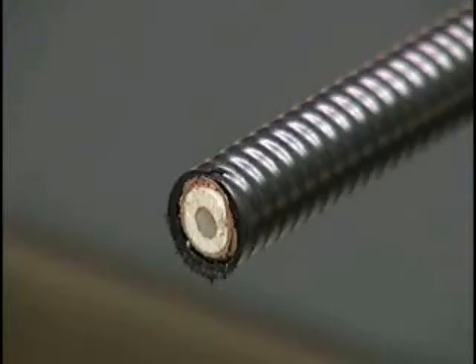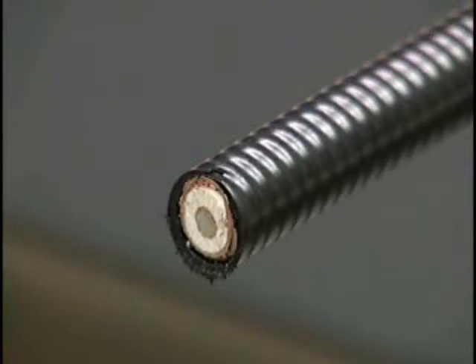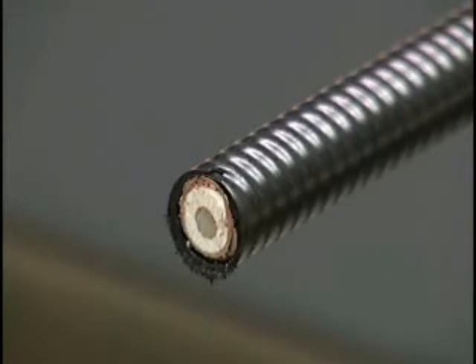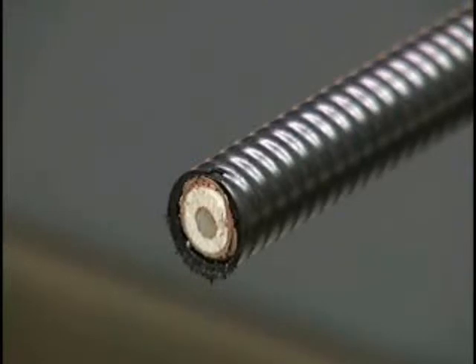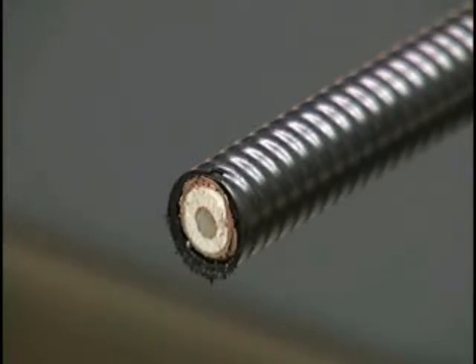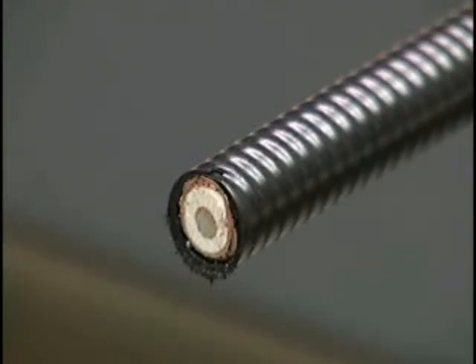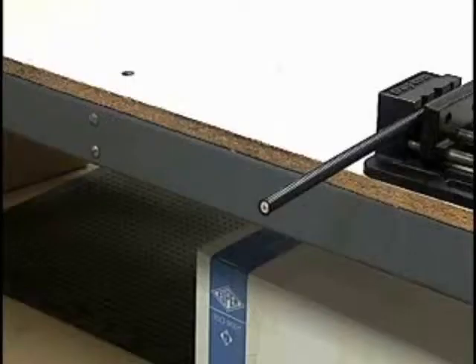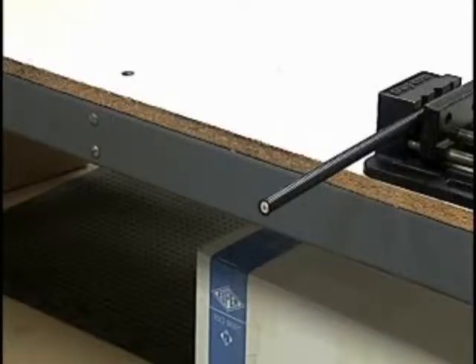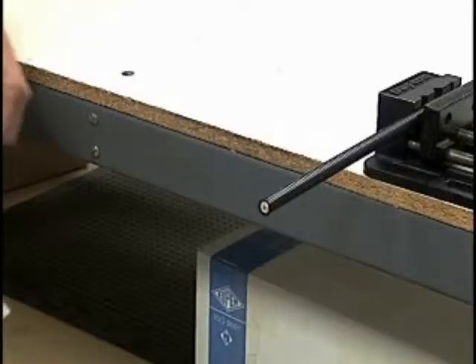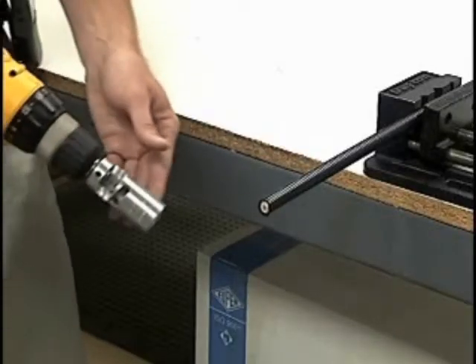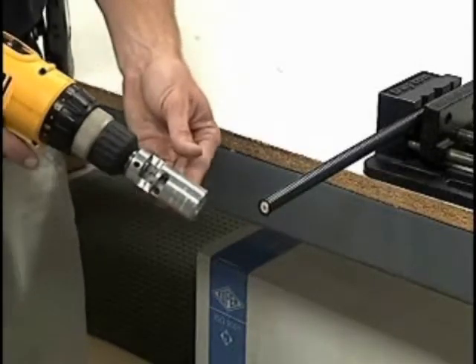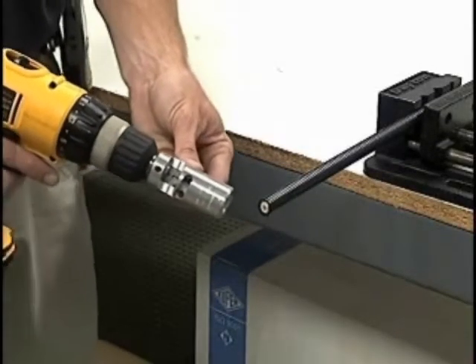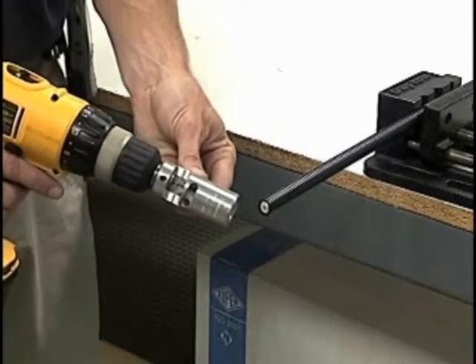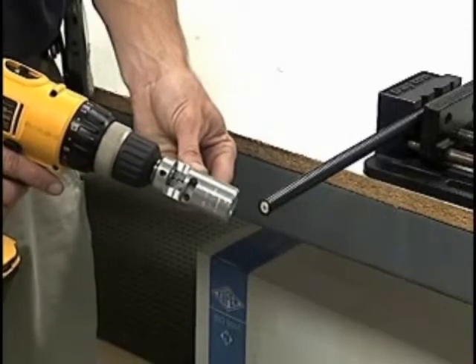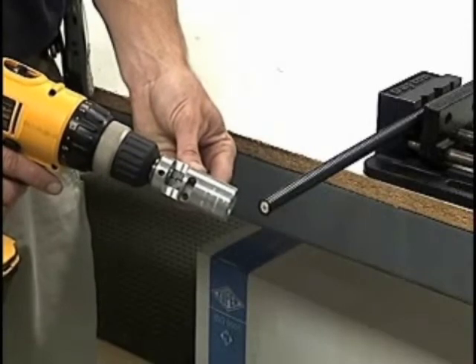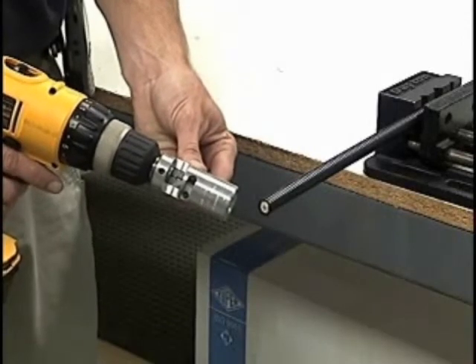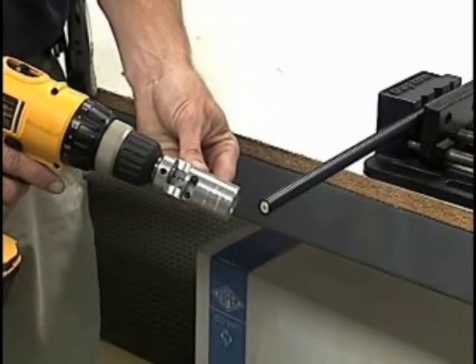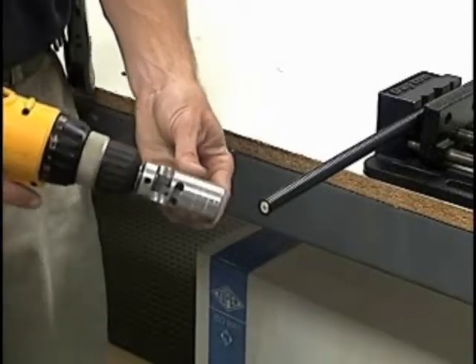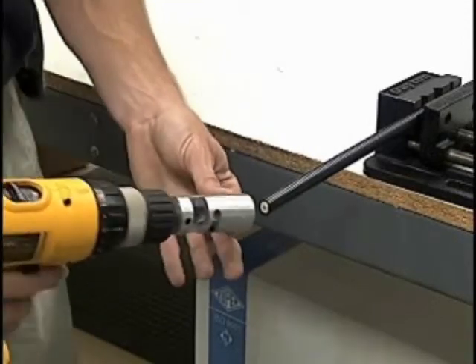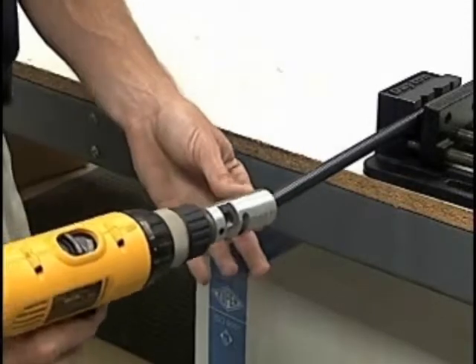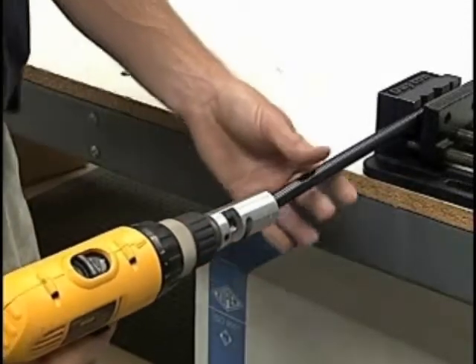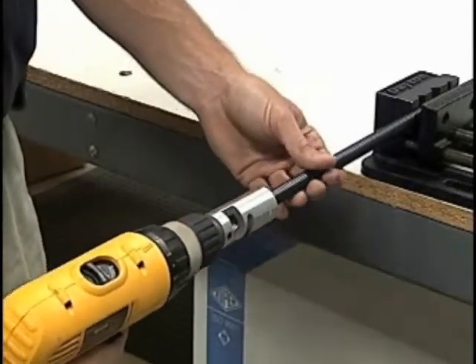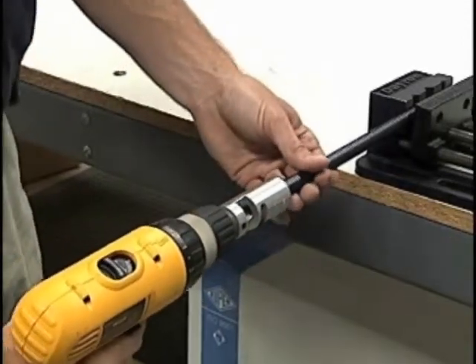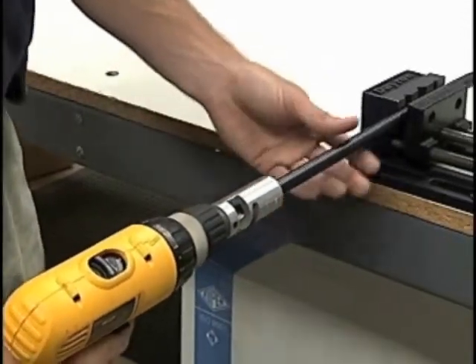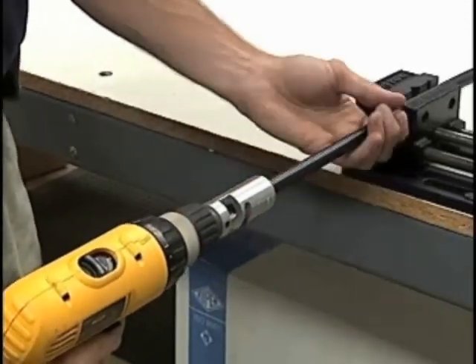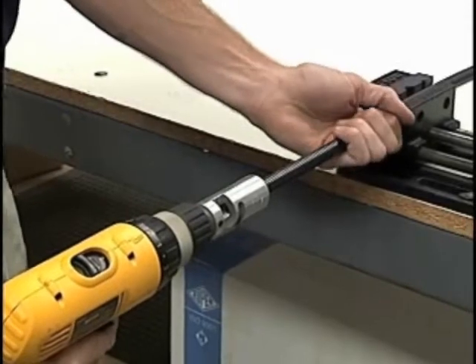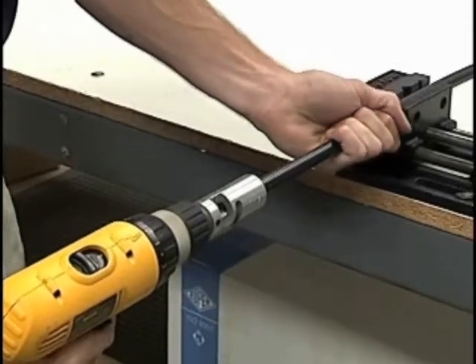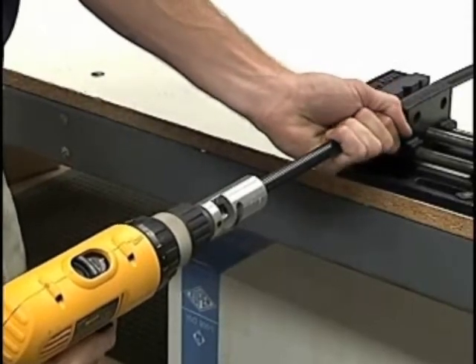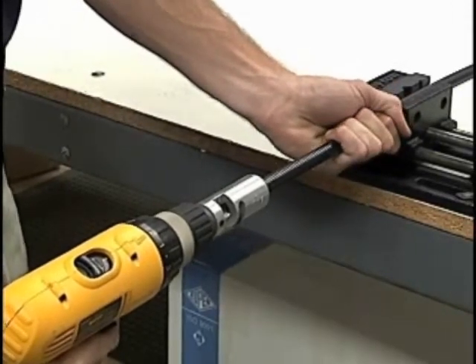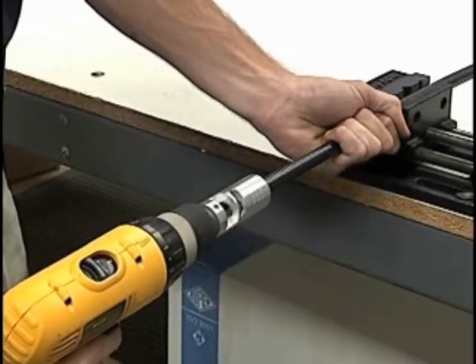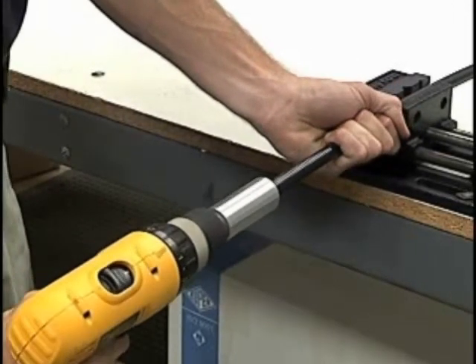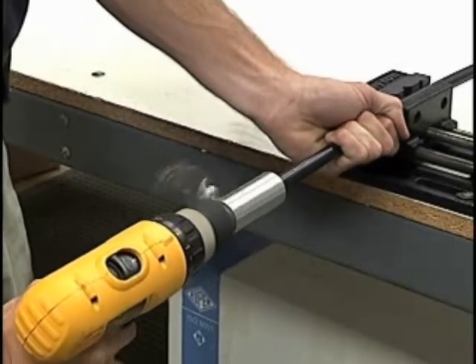Begin with a flush cut on the end of the cable. When using a drill, it should be set to low speed reverse. Place the tool over the end of the cable and engage the drill with moderate pressure until the tool stops traveling.